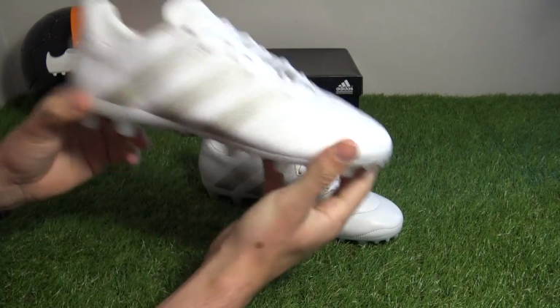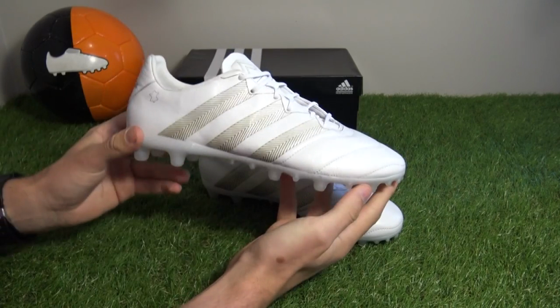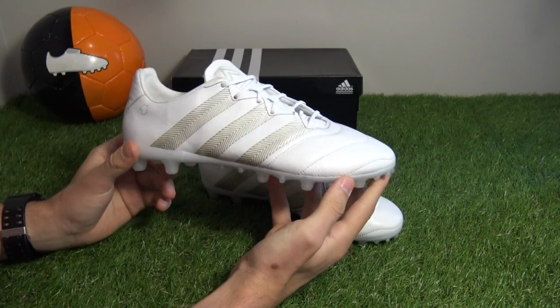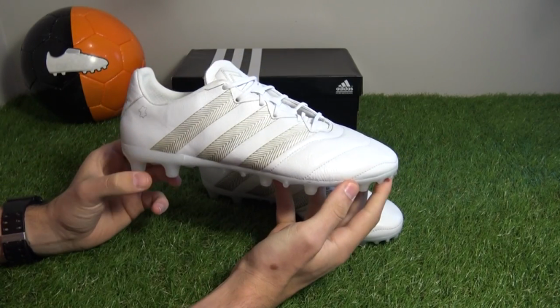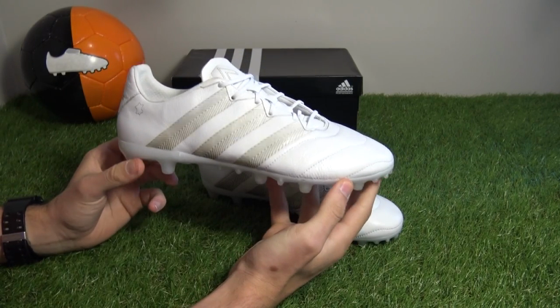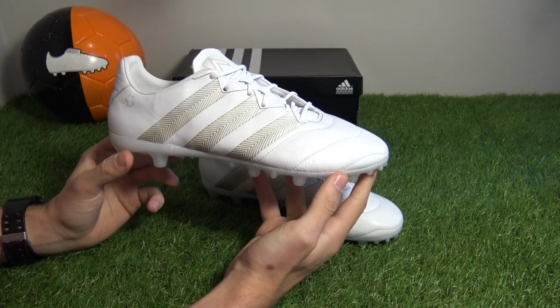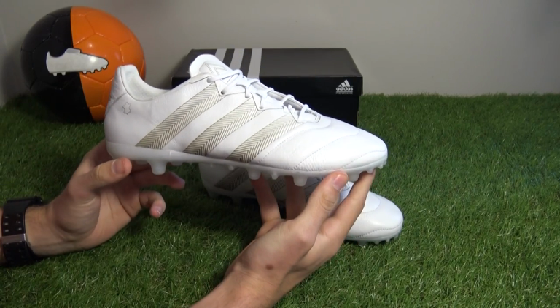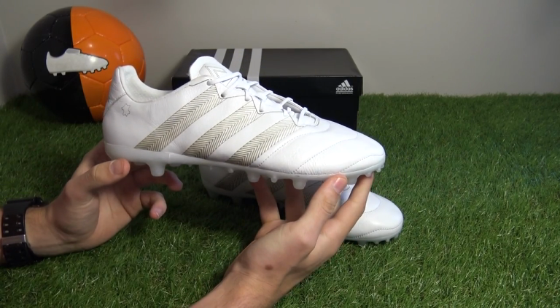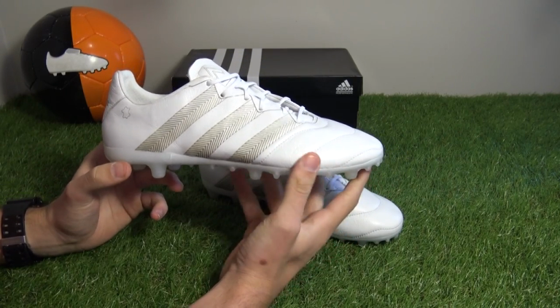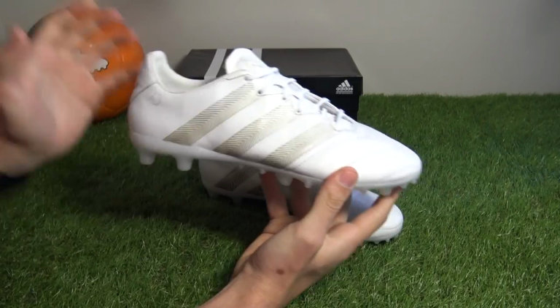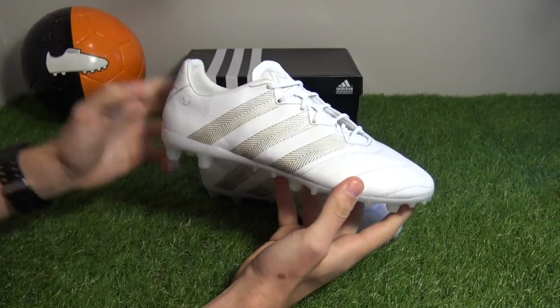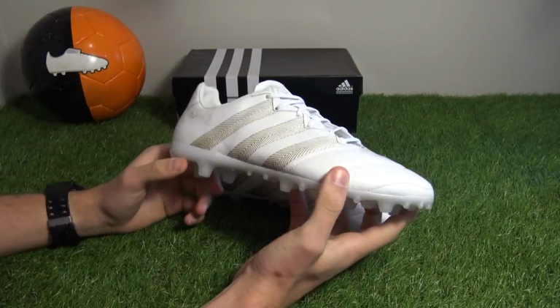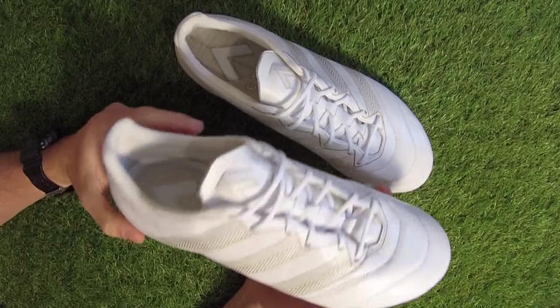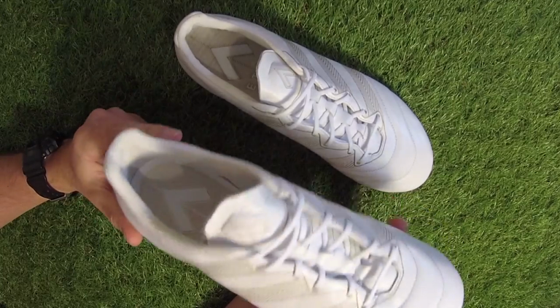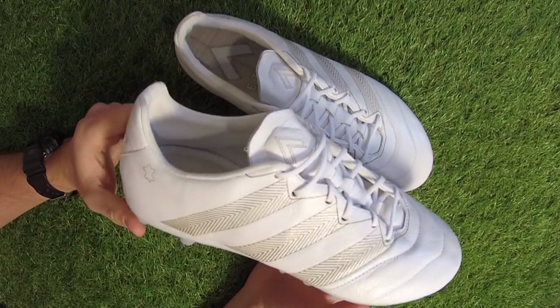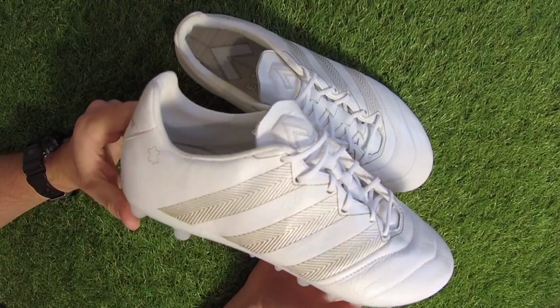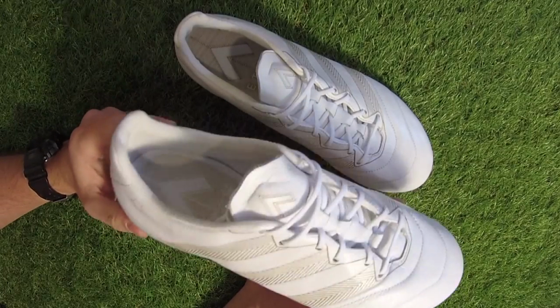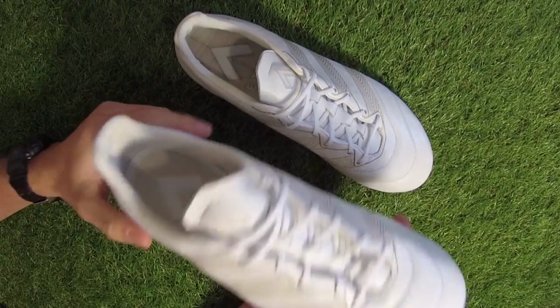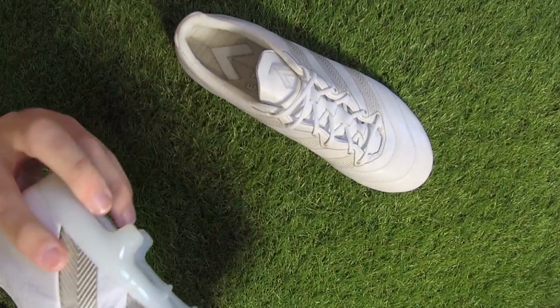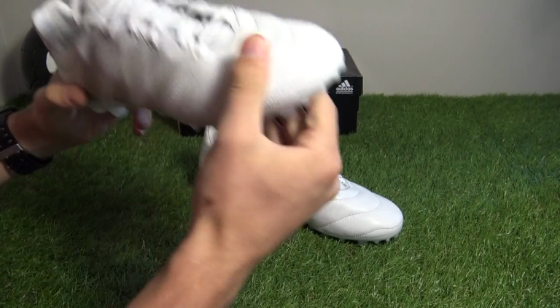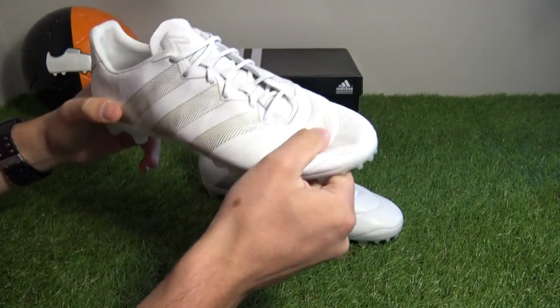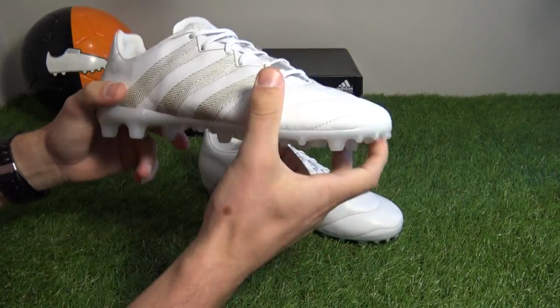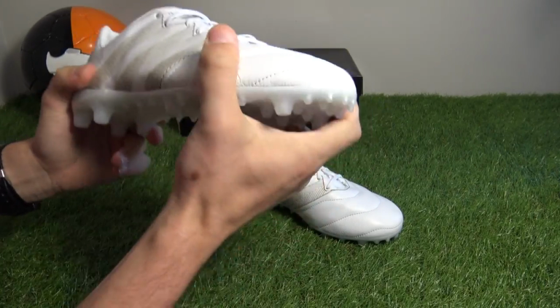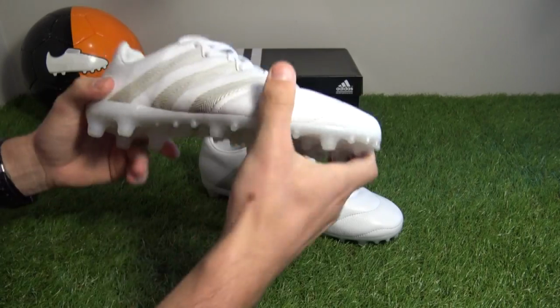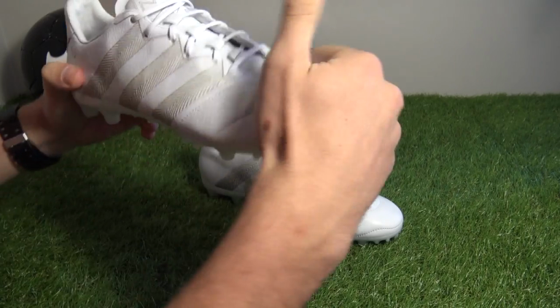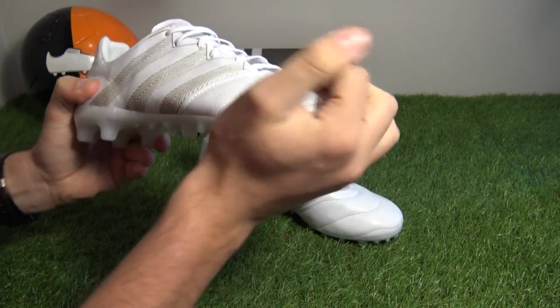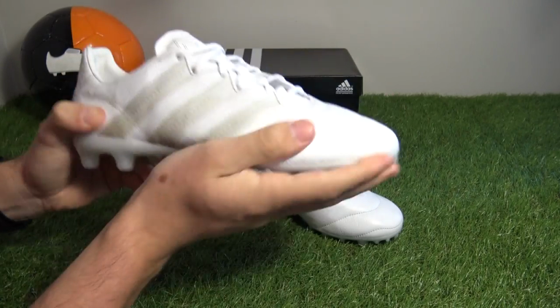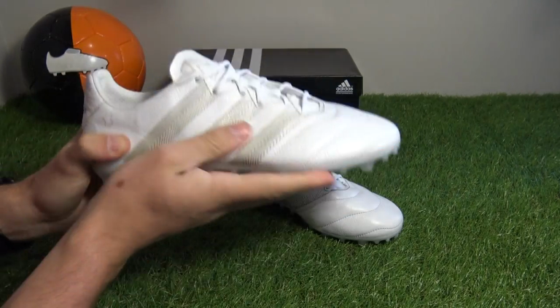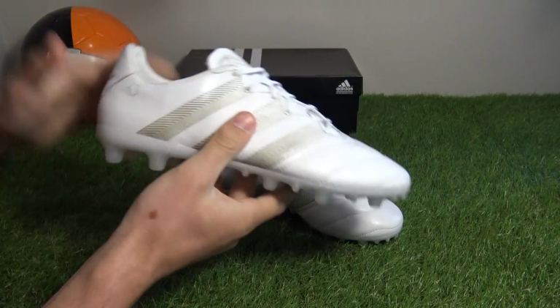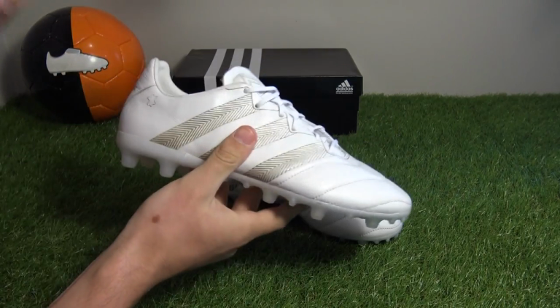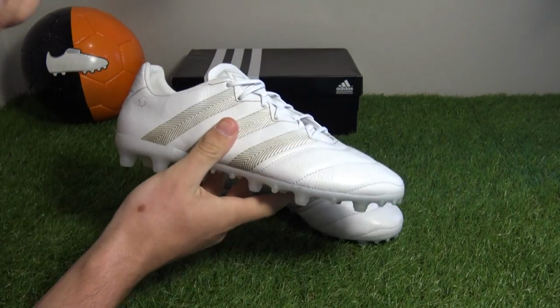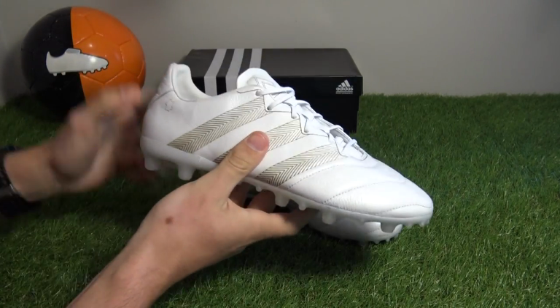Overall a really clean and classy look by Adidas — big fan. In terms of tech specs, this edition is virtually the same as the standard leather Ace 16.1, bar a few minor differences as just mentioned.